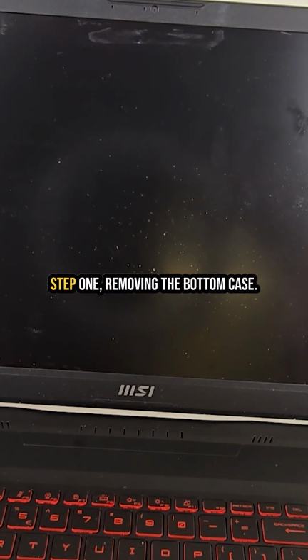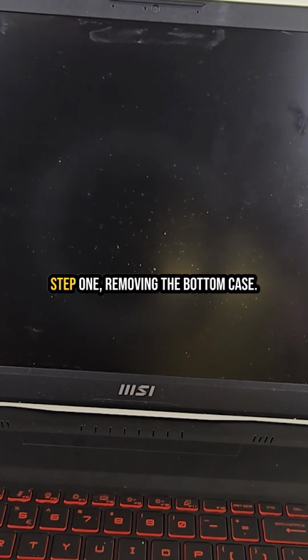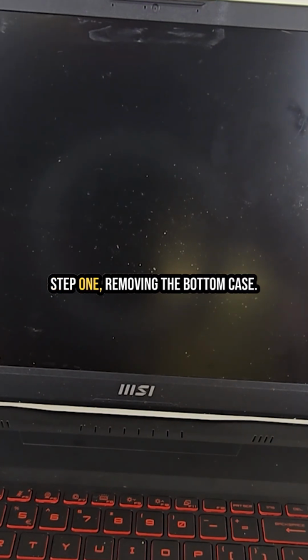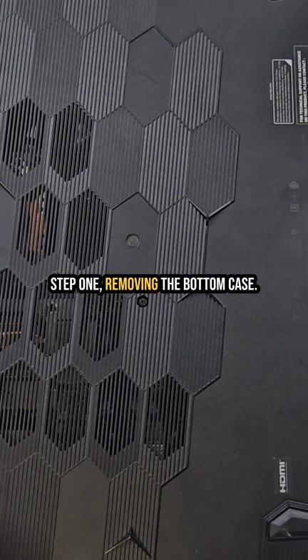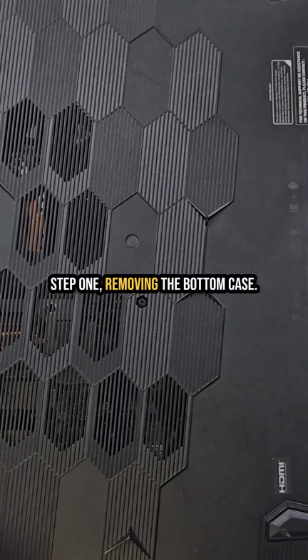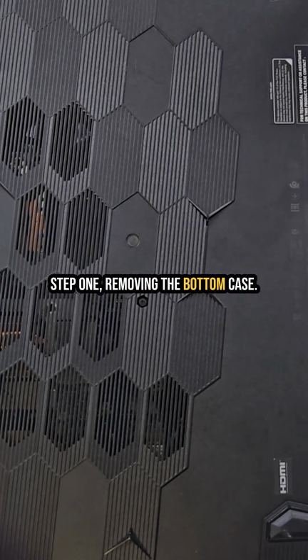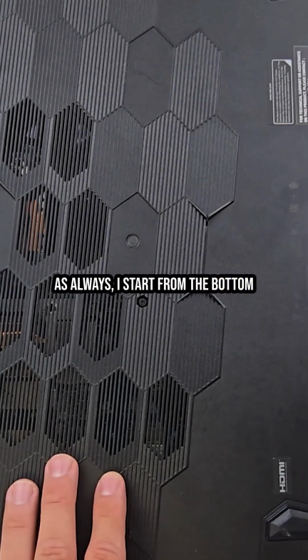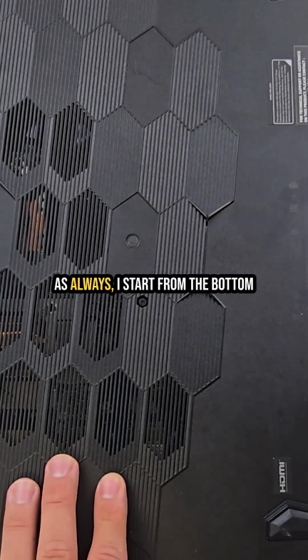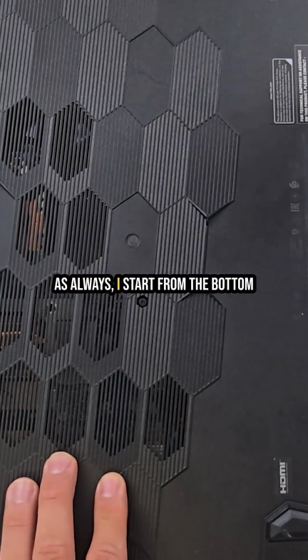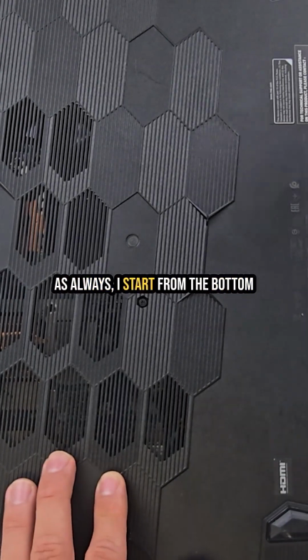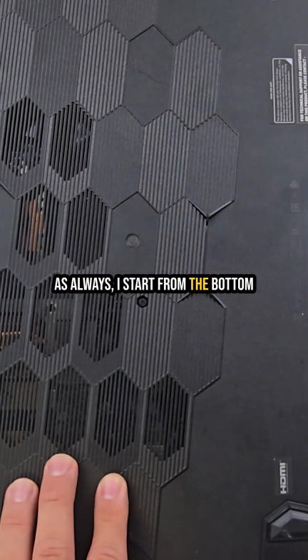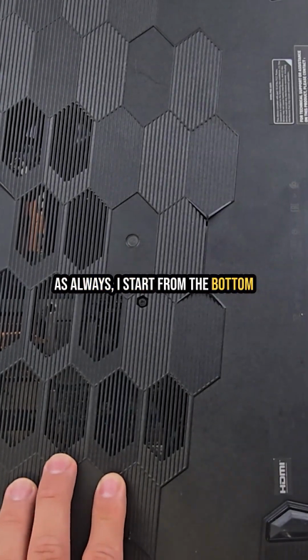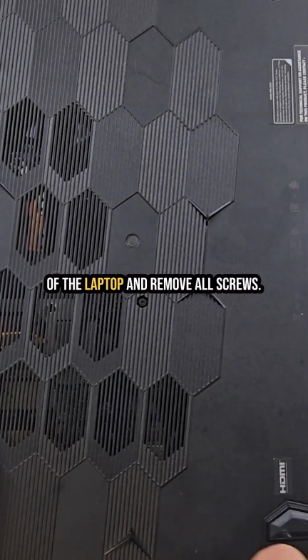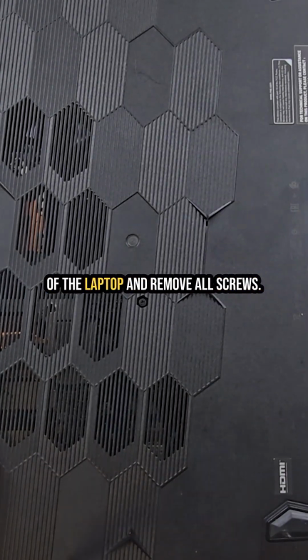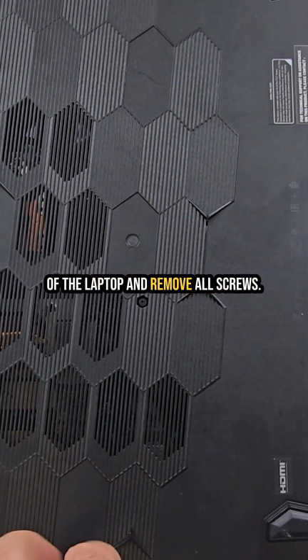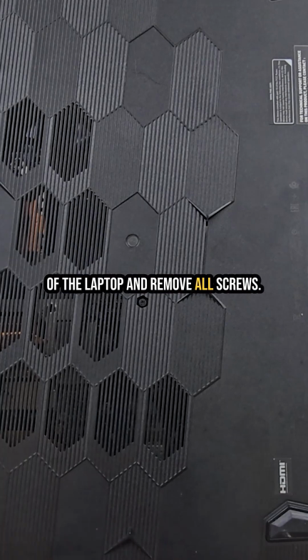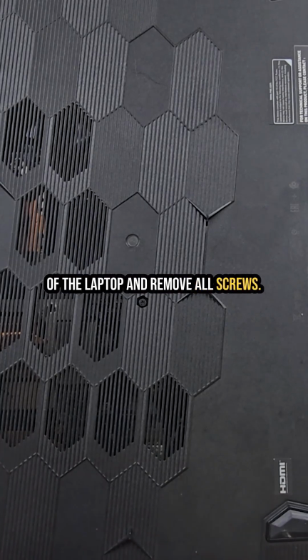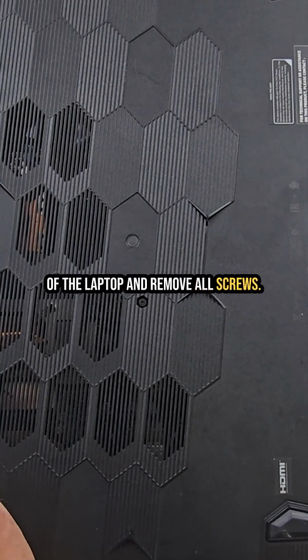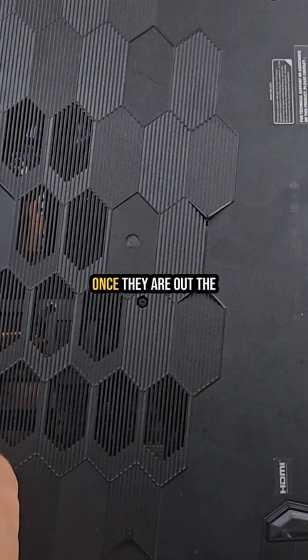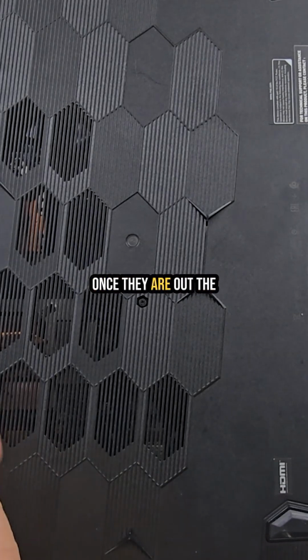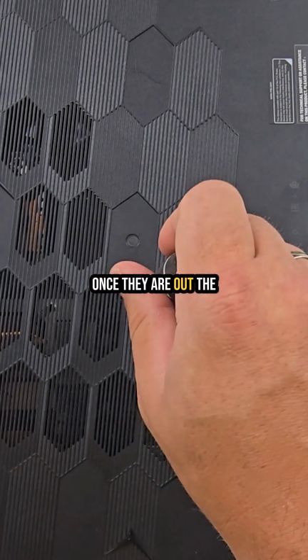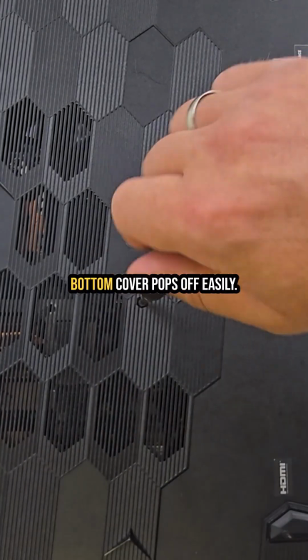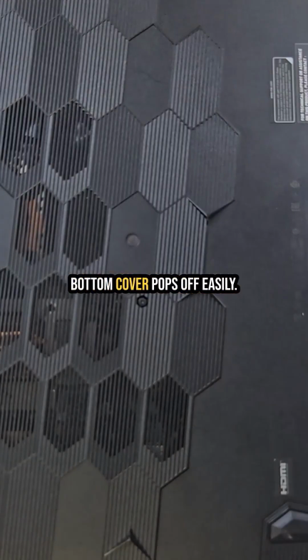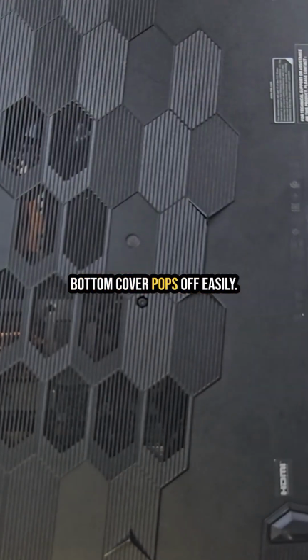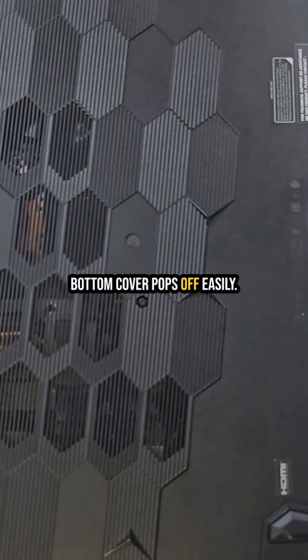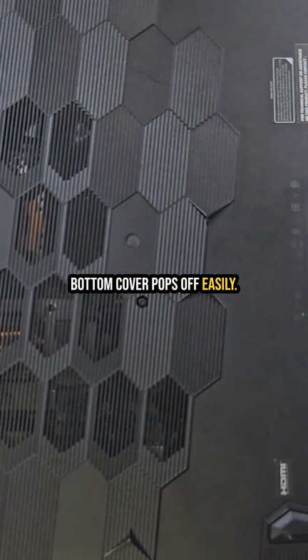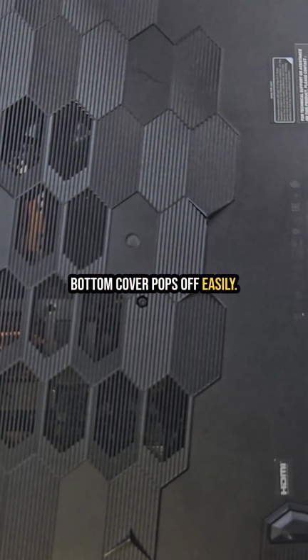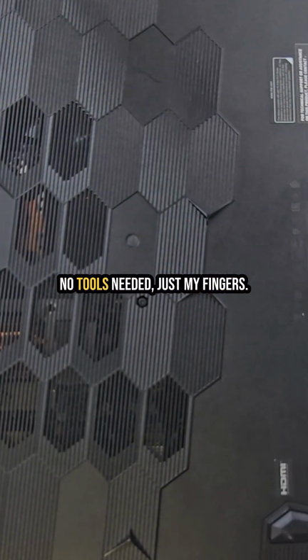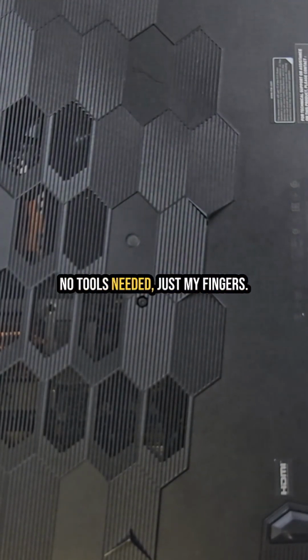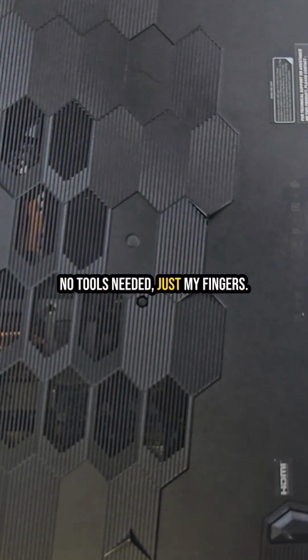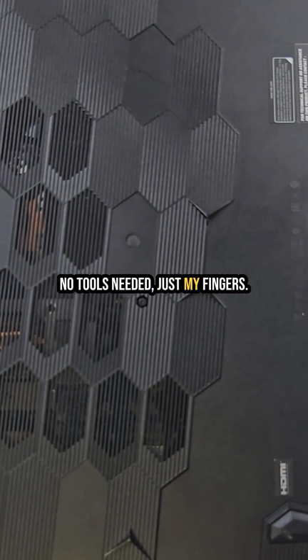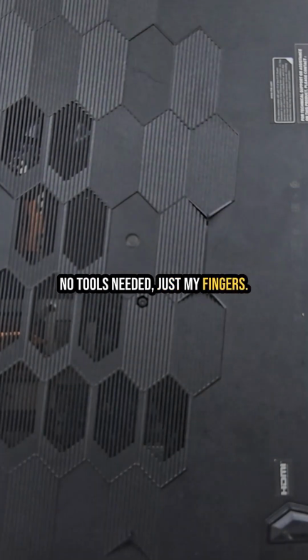Step 1: removing the bottom case. As always, I start from the bottom of the laptop and remove all screws. Once they are out, the bottom cover pops off easily — no tools needed, just my fingers.